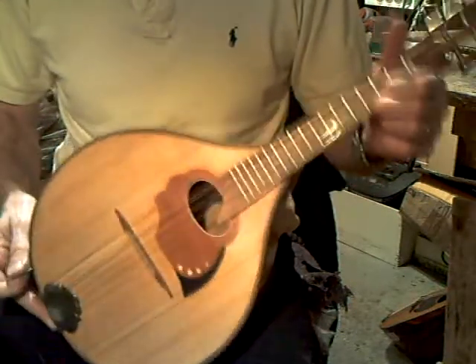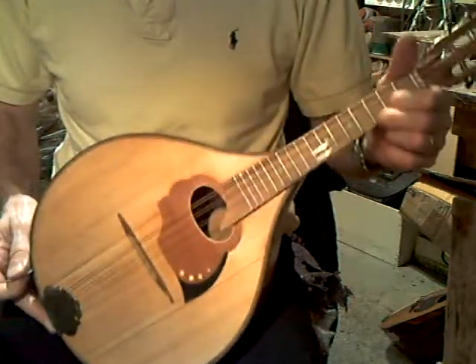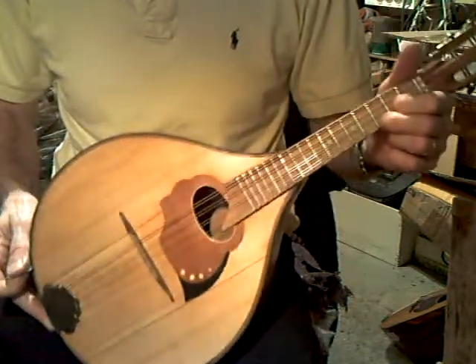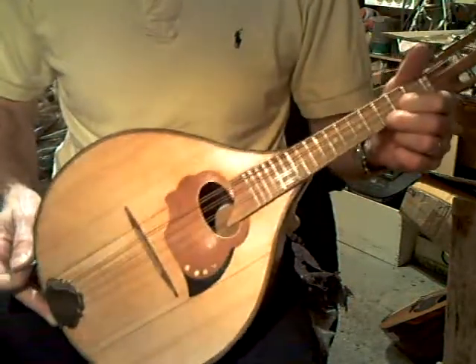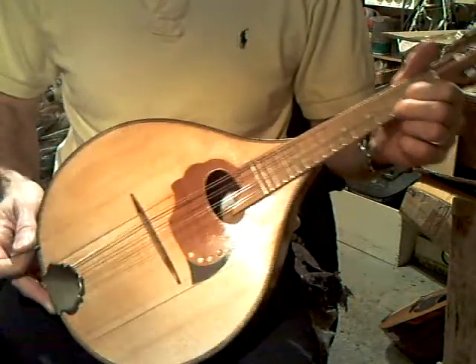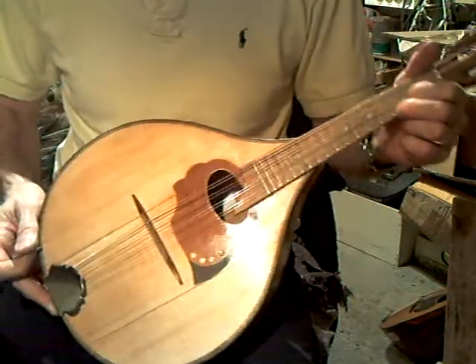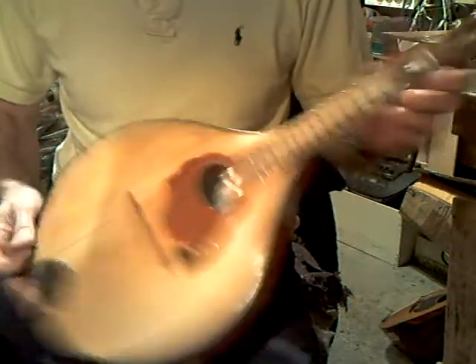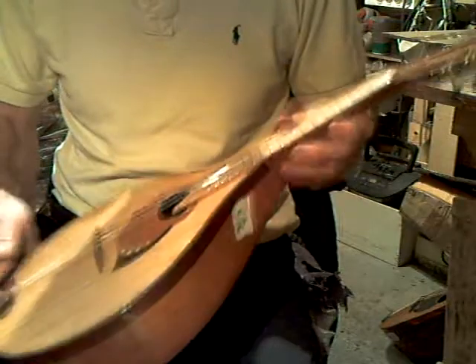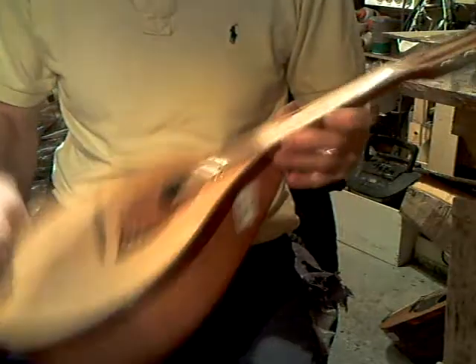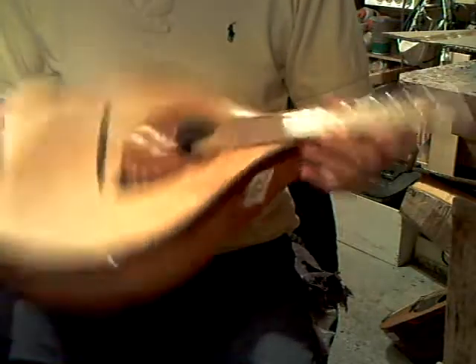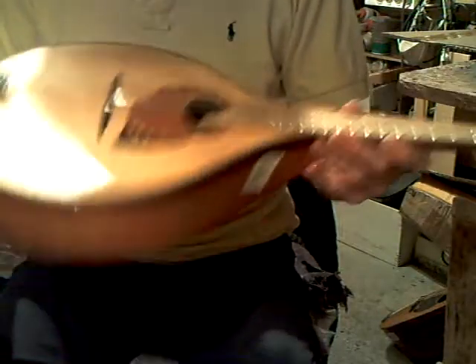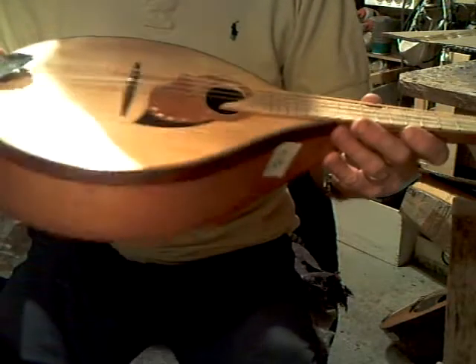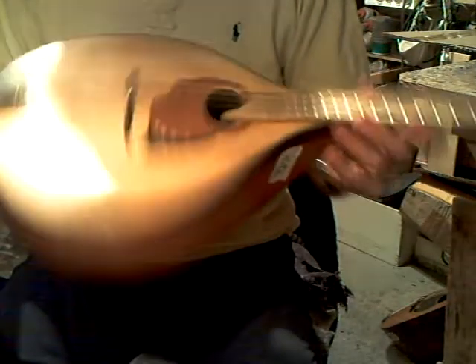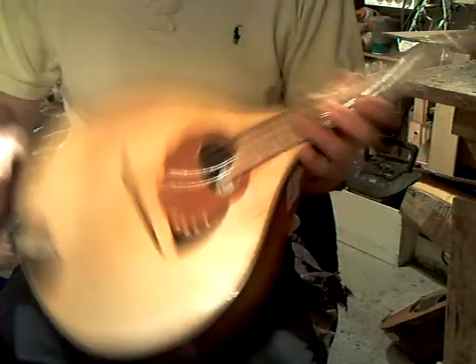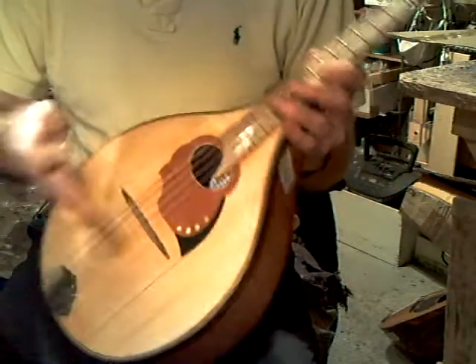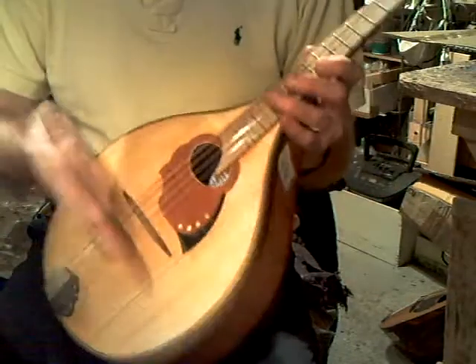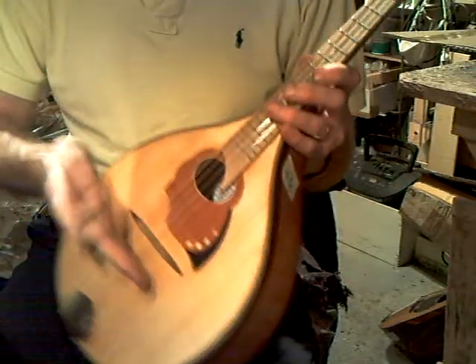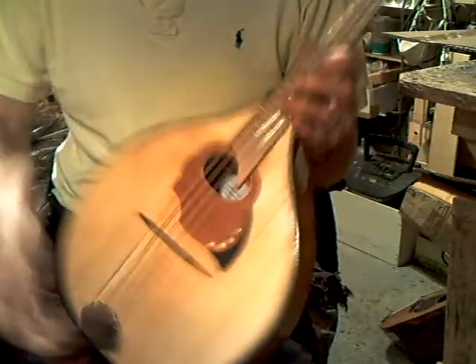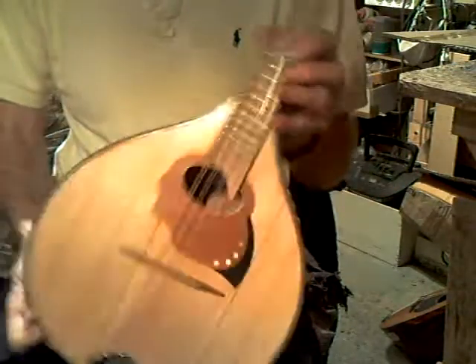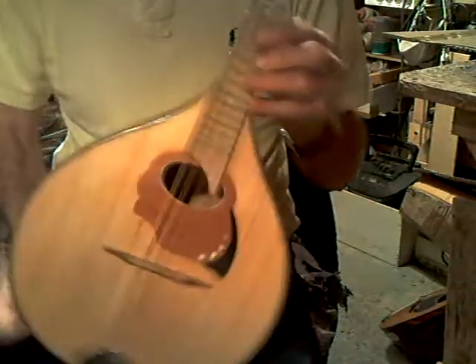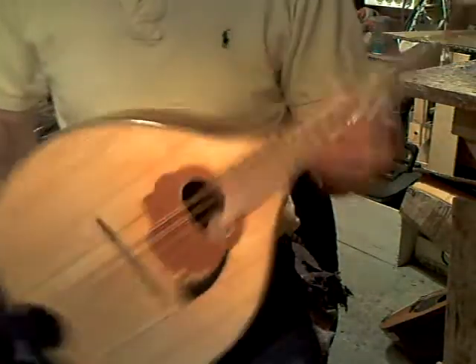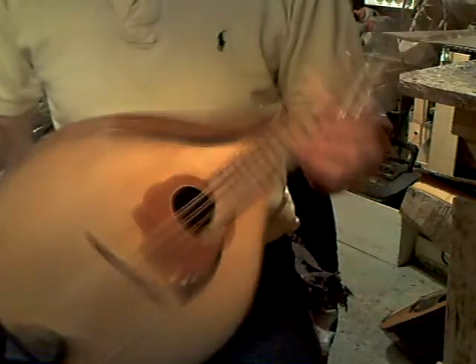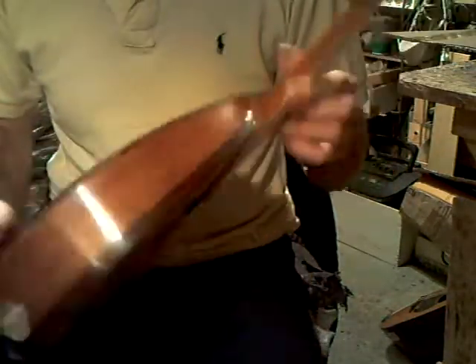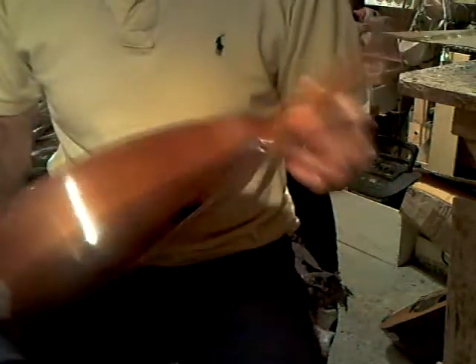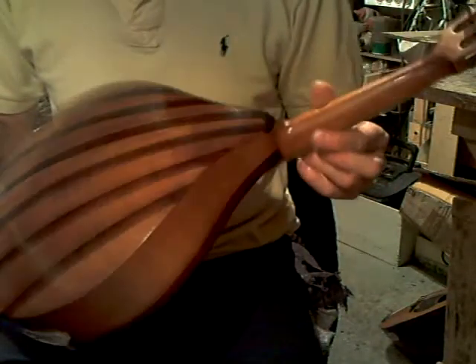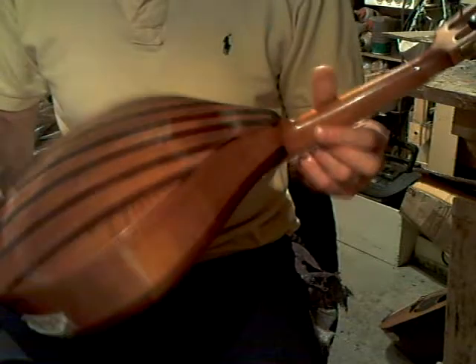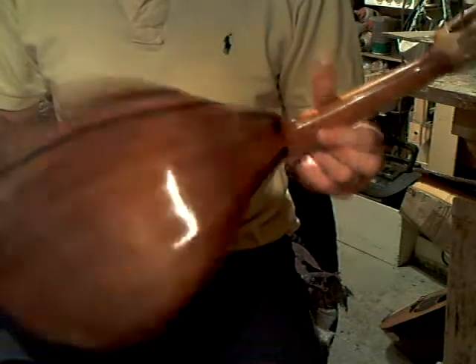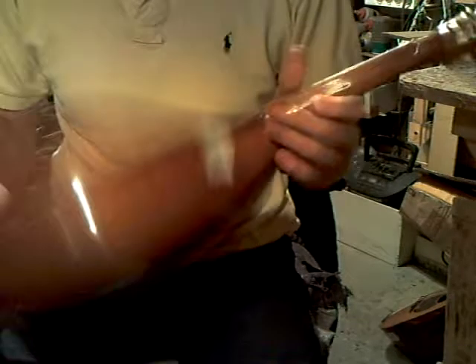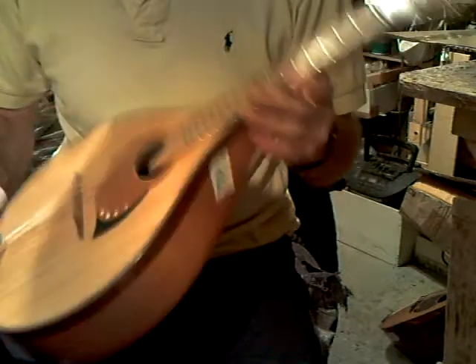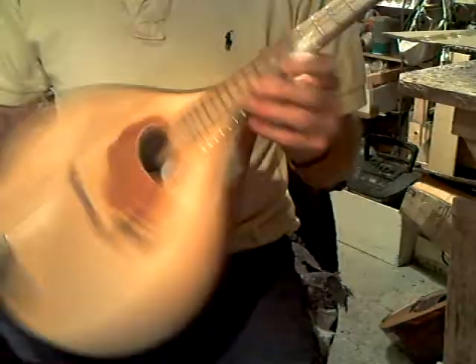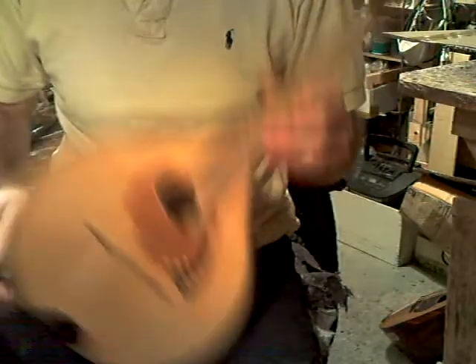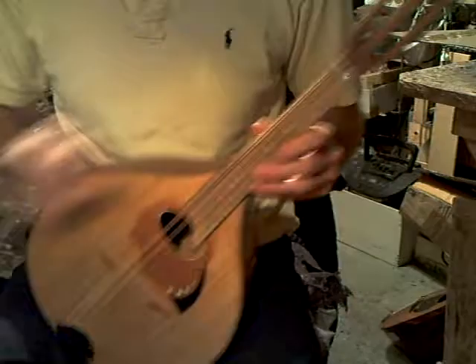Intonation is quite good. The action is not bad, so there's no tension or anything. A little dome back, ready for a new home.